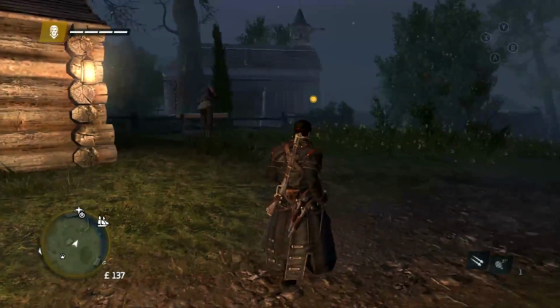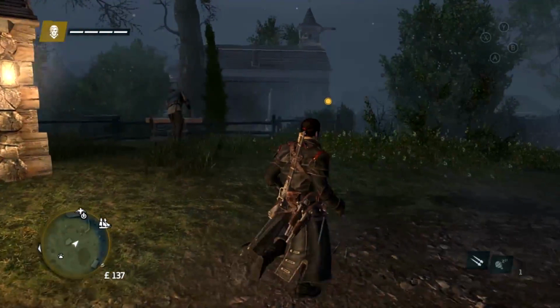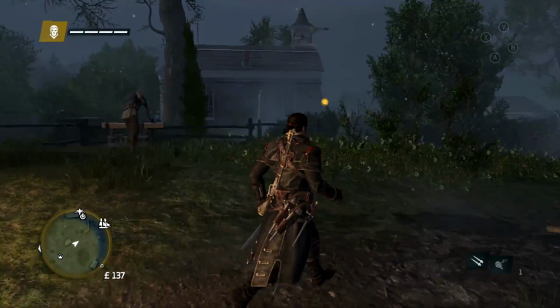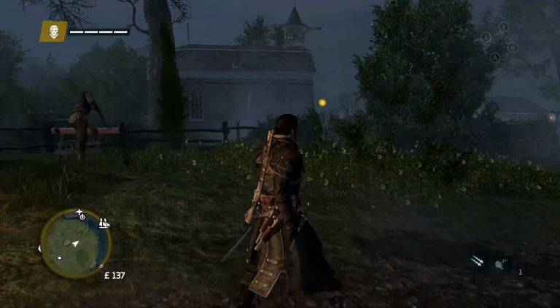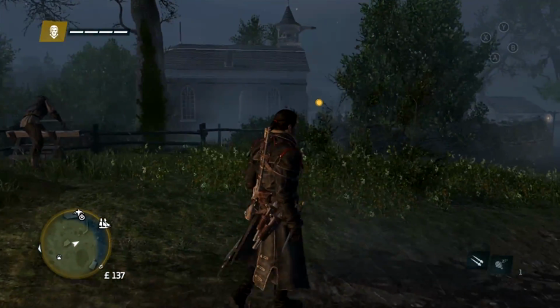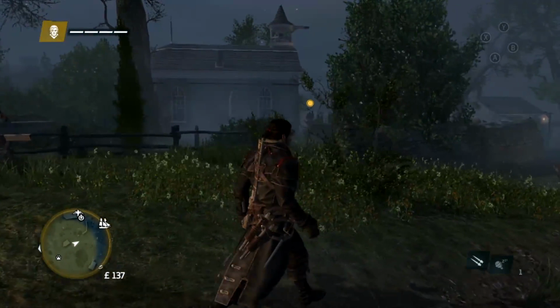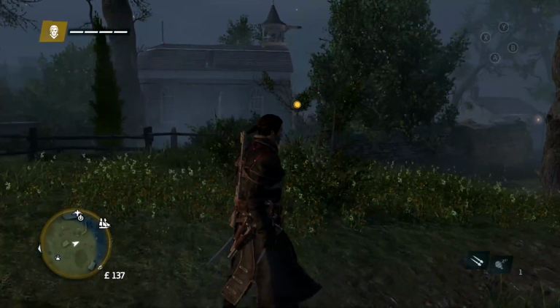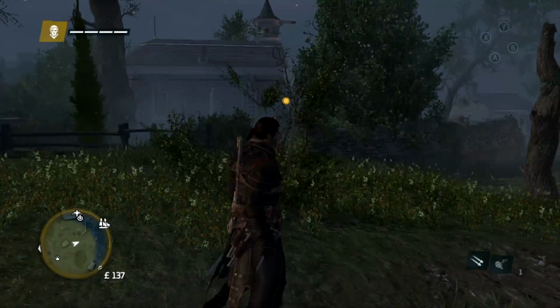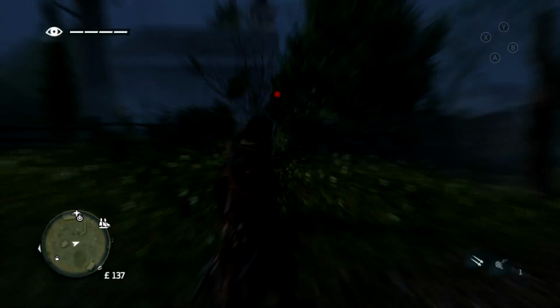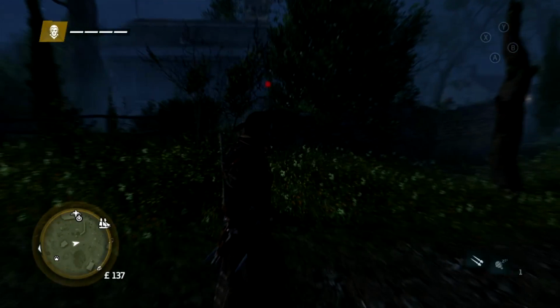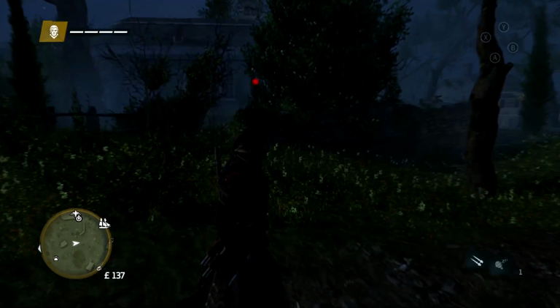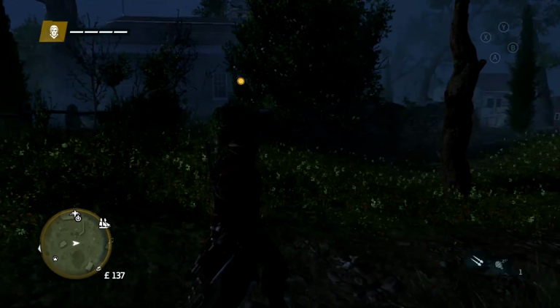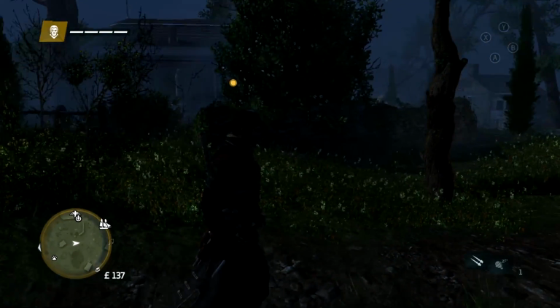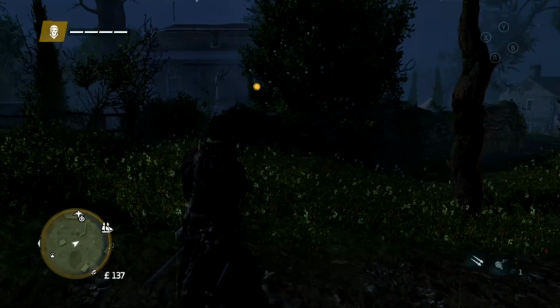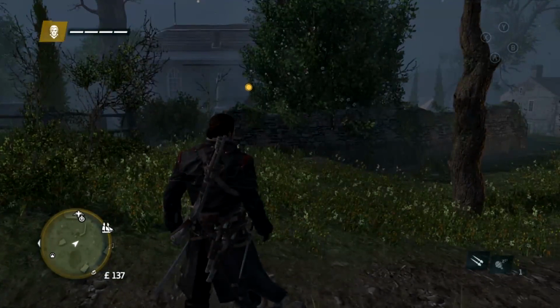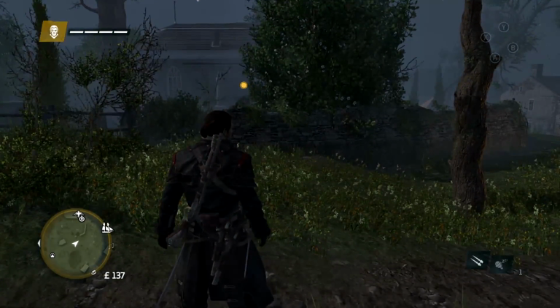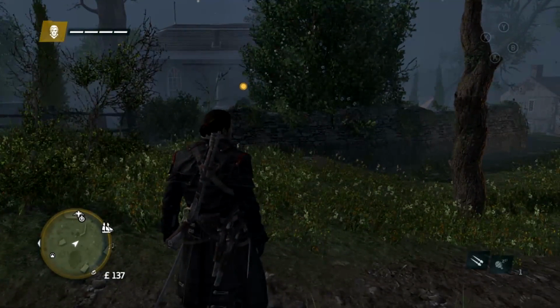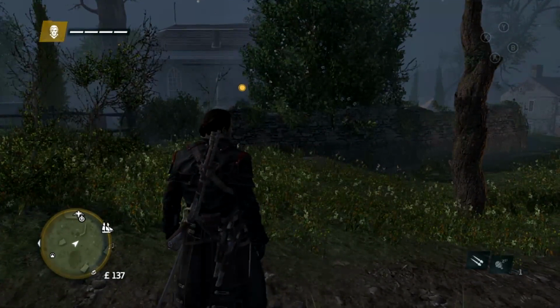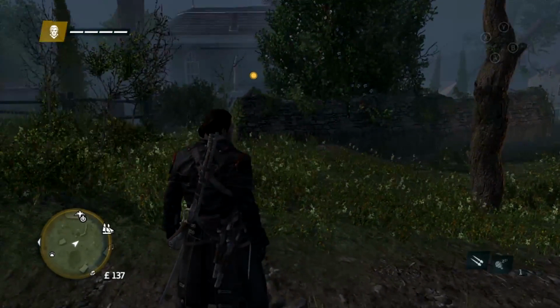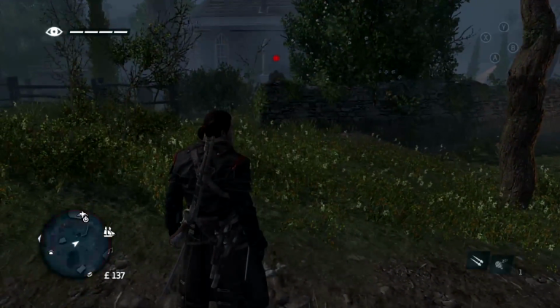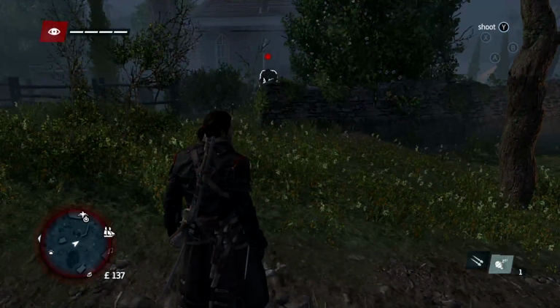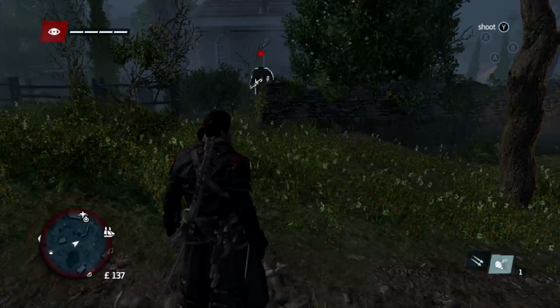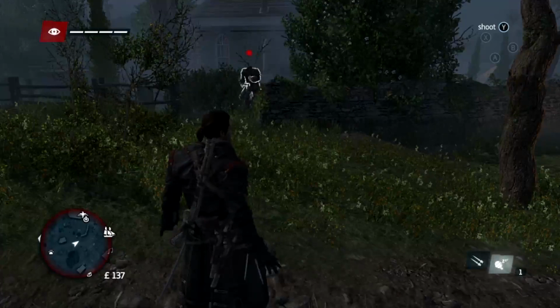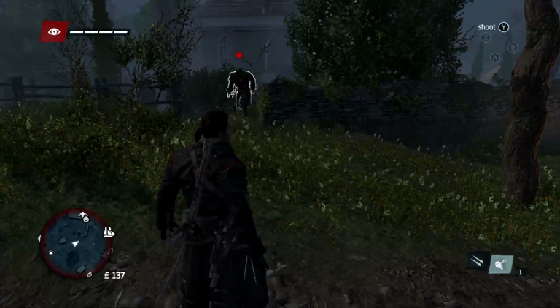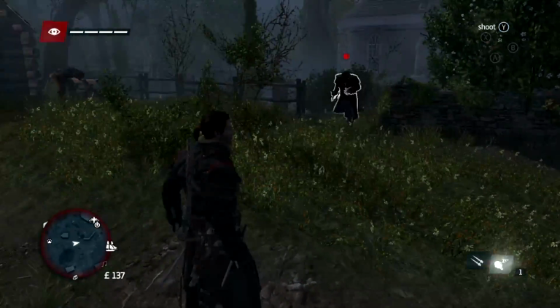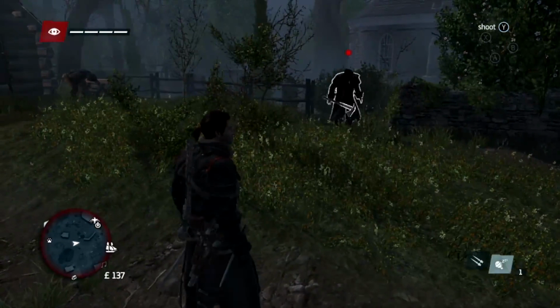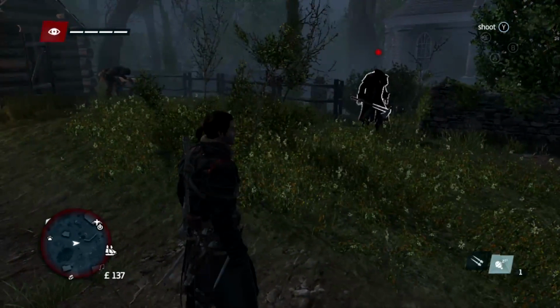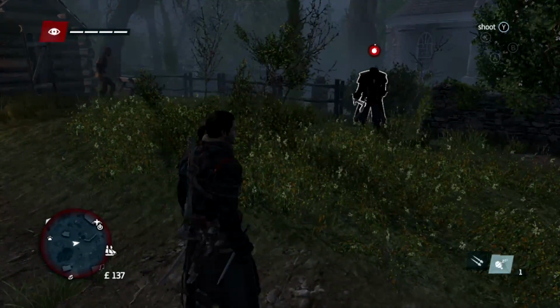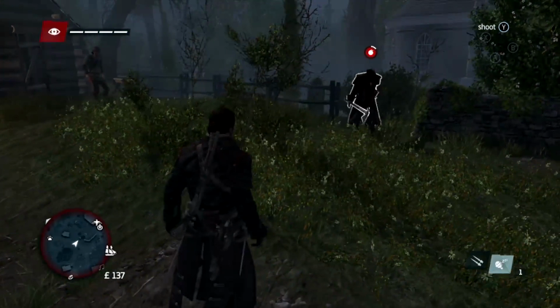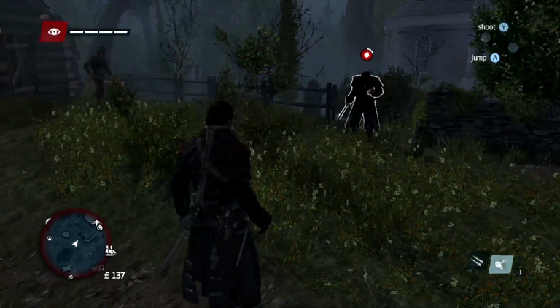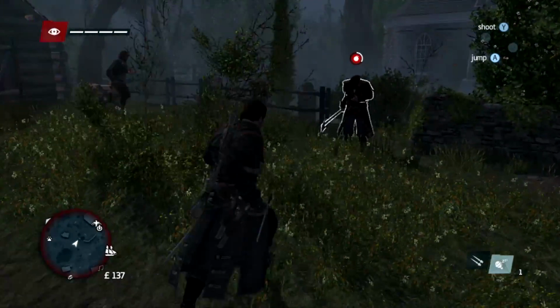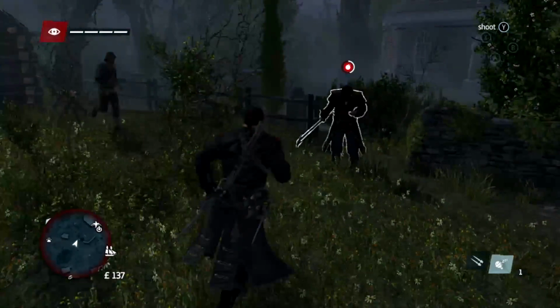Now to actually find him, you'll want to head to the church in Sleepy Hollow. It's basically at the front of the town, so you can't miss it. Then after a while, you'll be spotted randomly by a Headless Horseman.